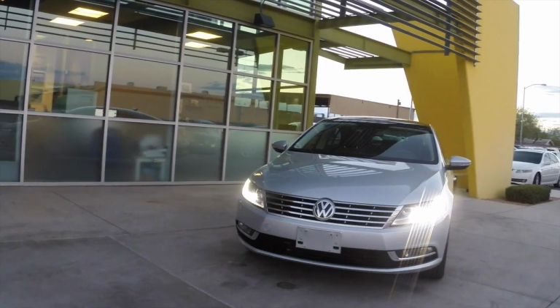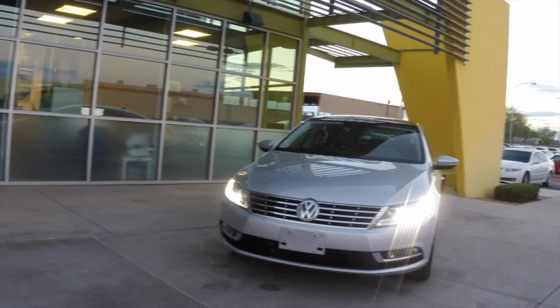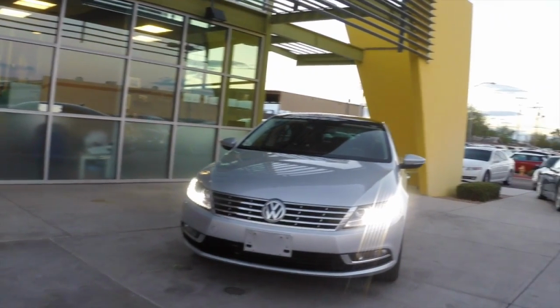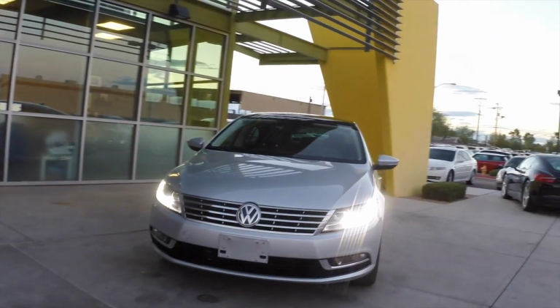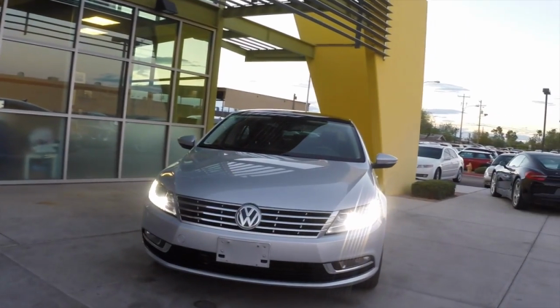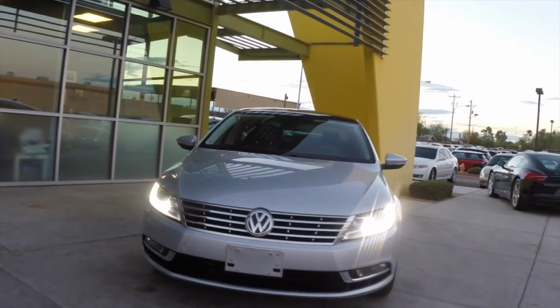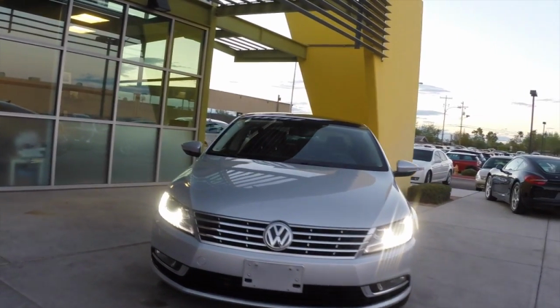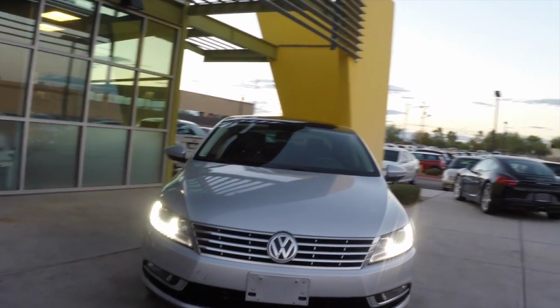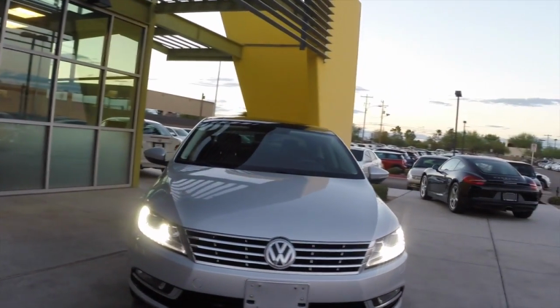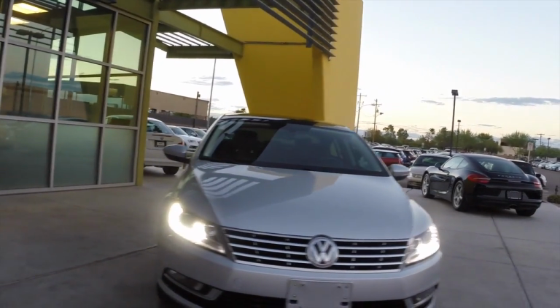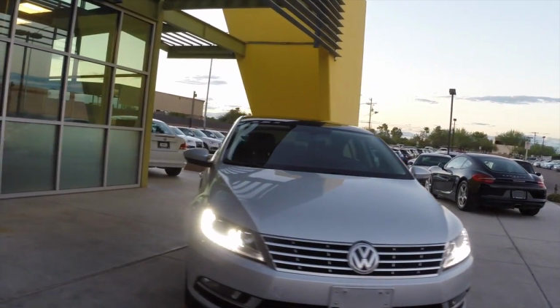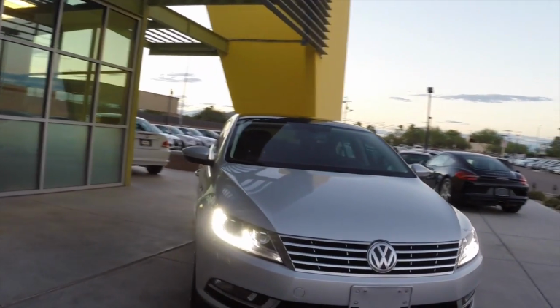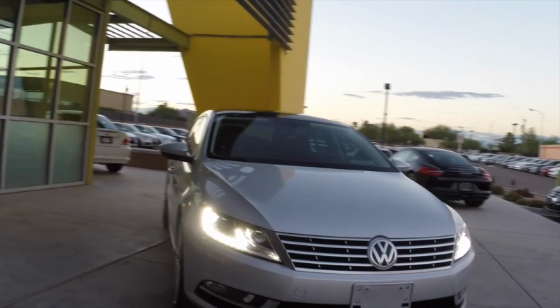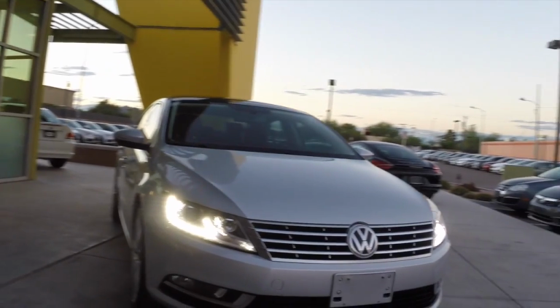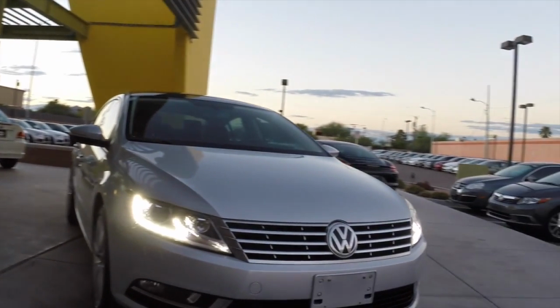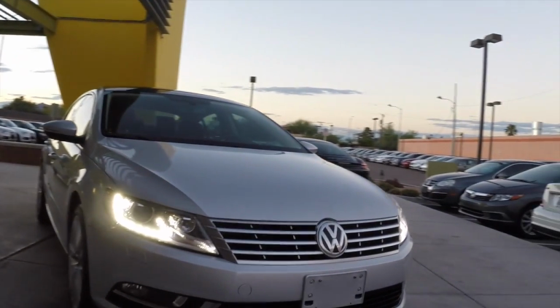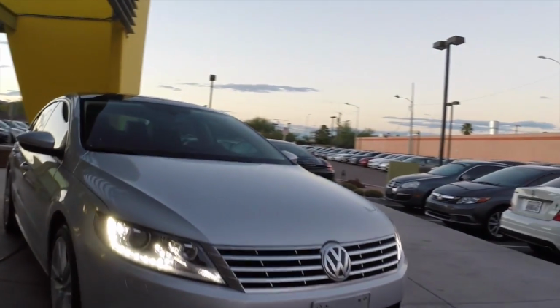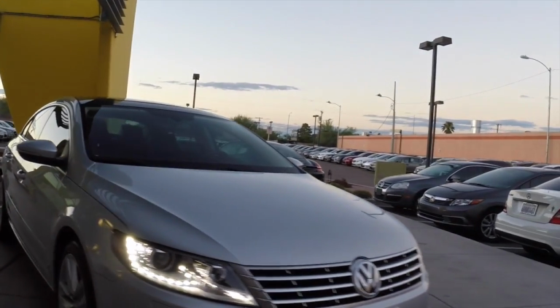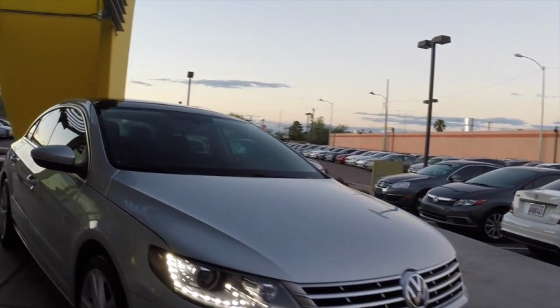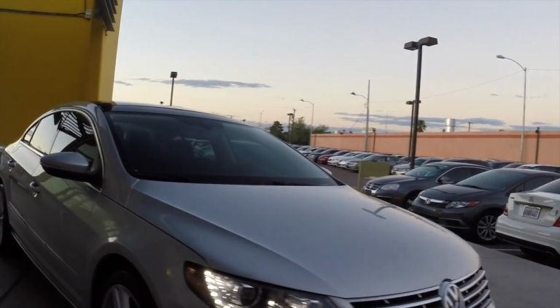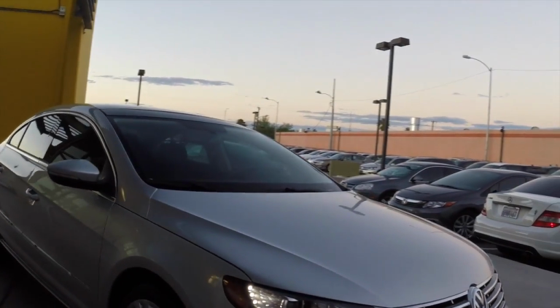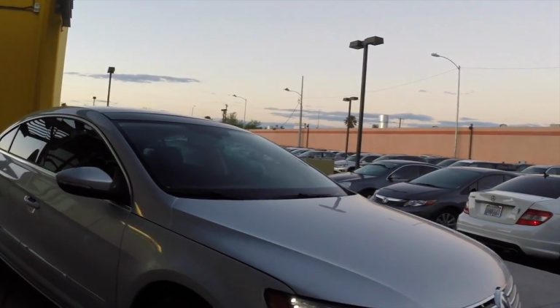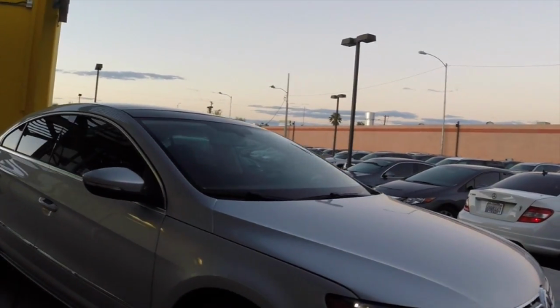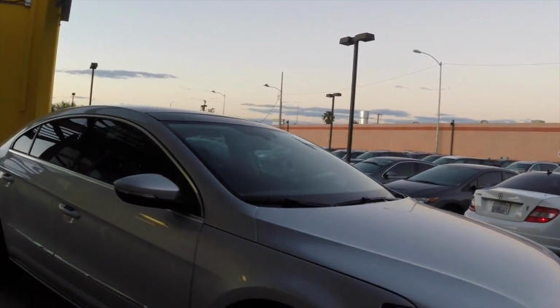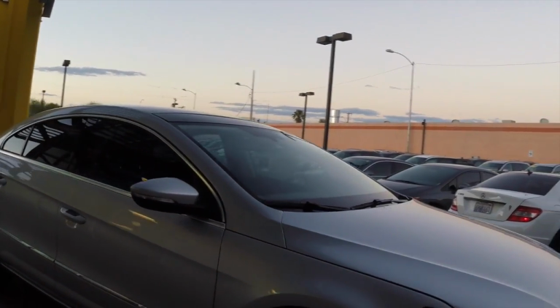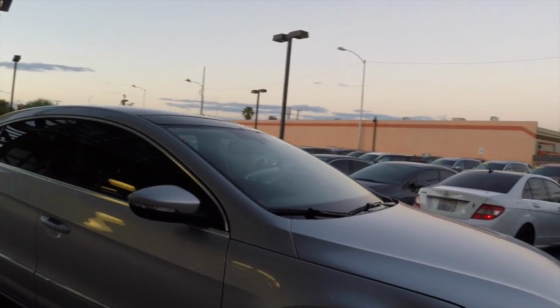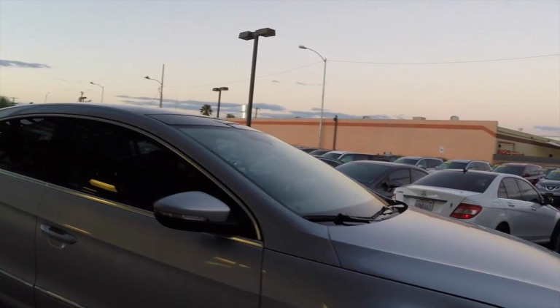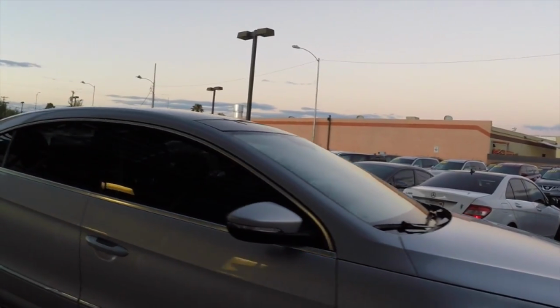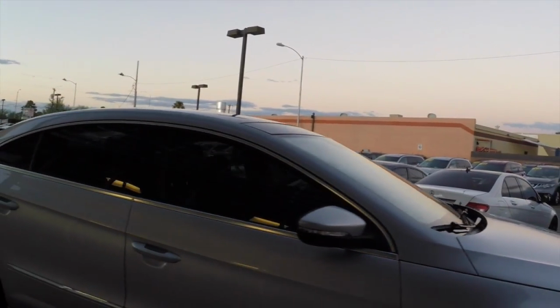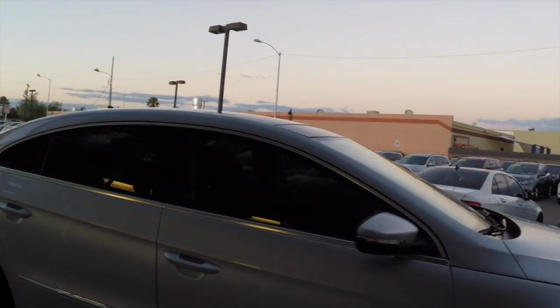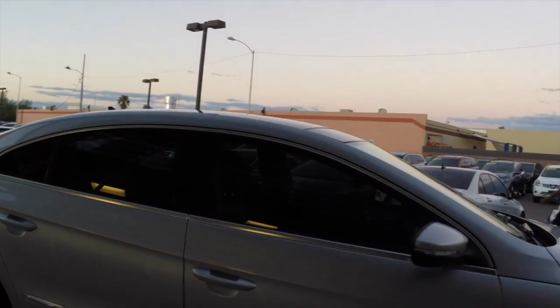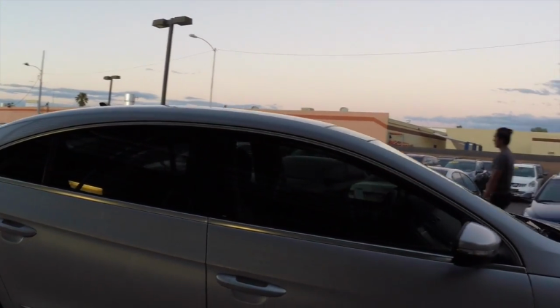We're taking a look at this 2013 Volkswagen CC Luxe Edition. It's got HID headlights, a 2-liter turbocharged 4-cylinder engine, a 6-speed automatic transmission, and gets up to 31 miles per gallon.